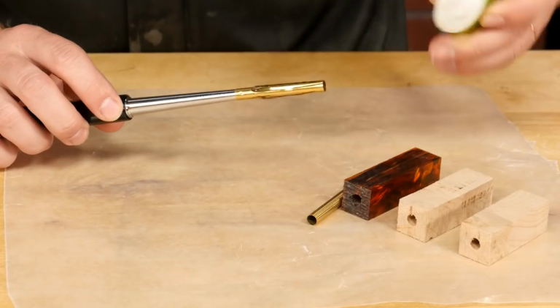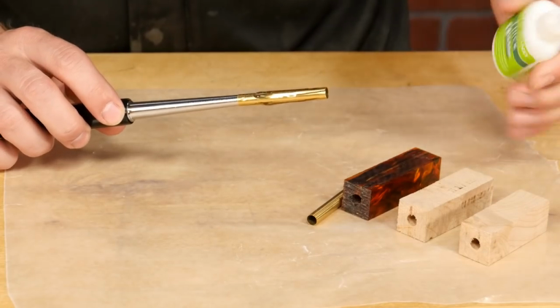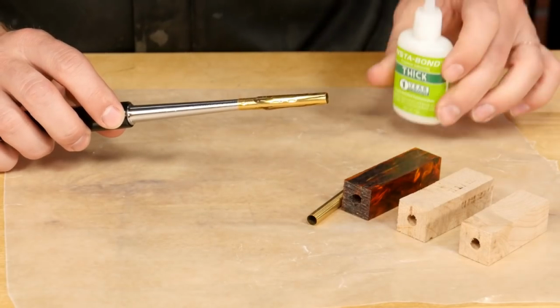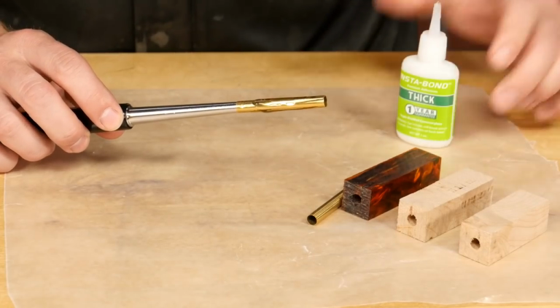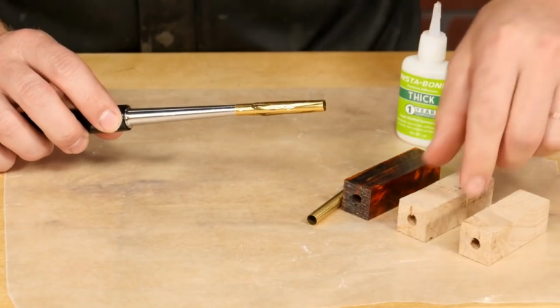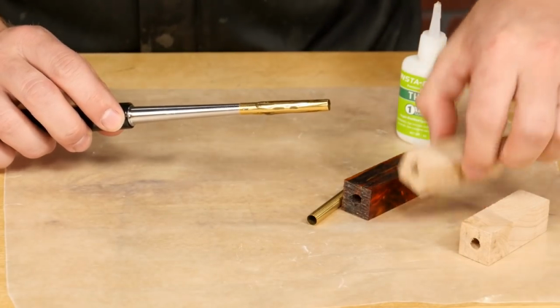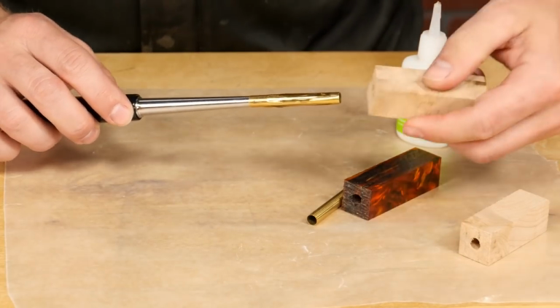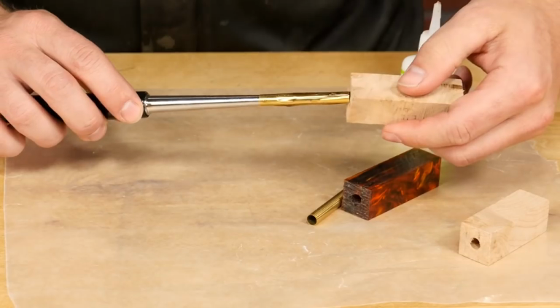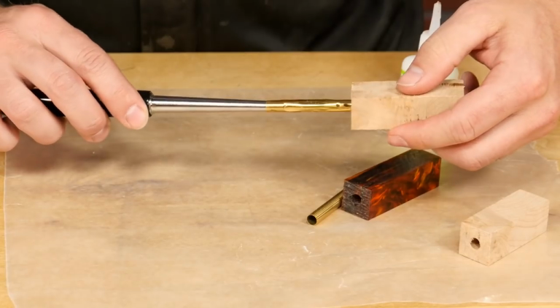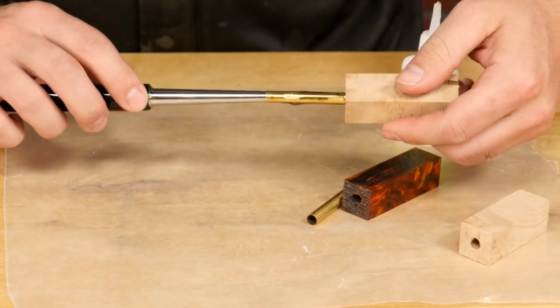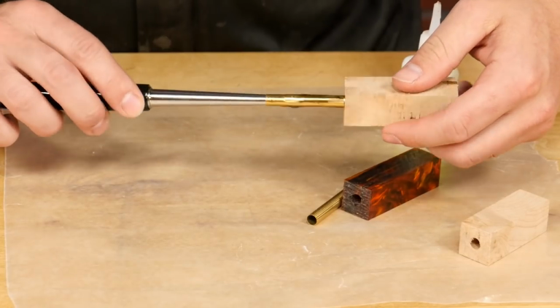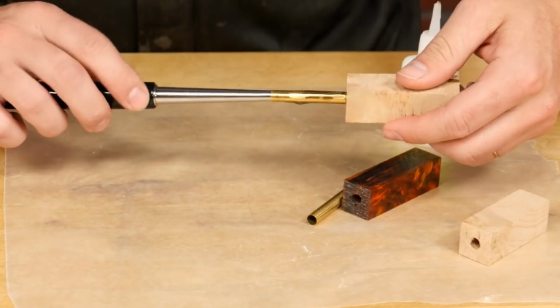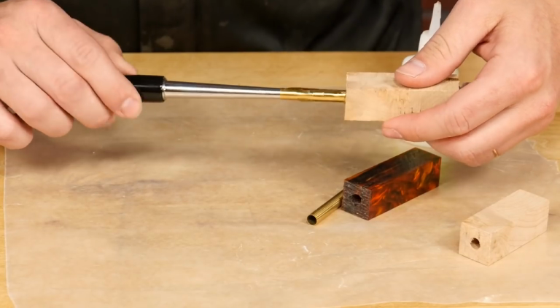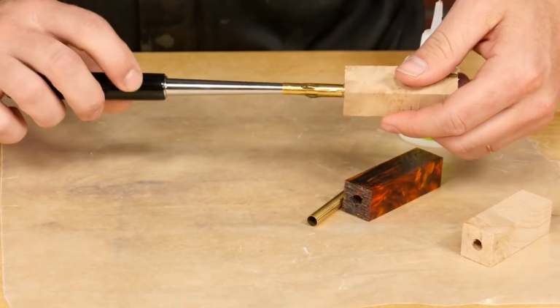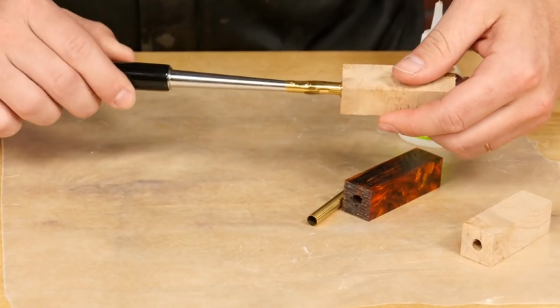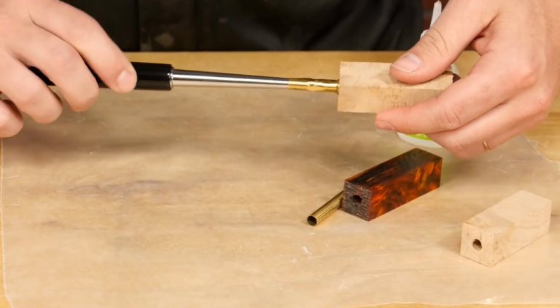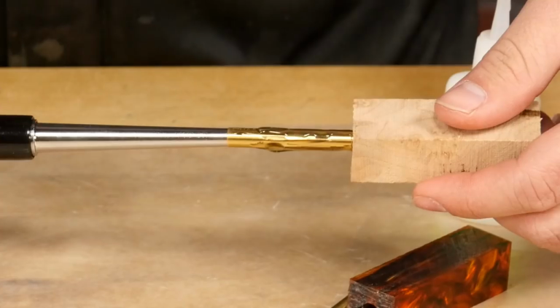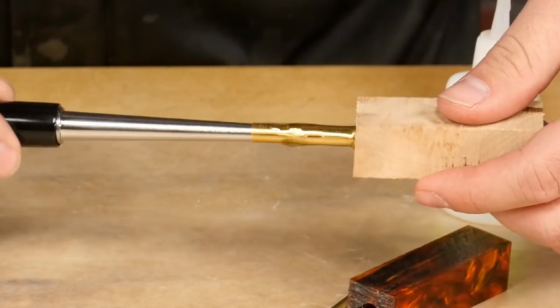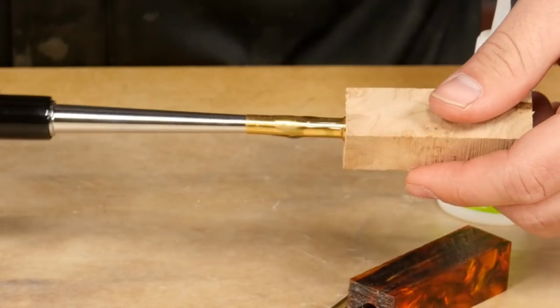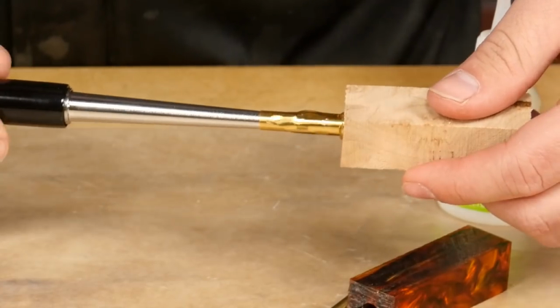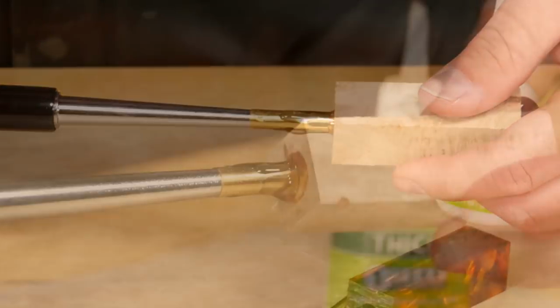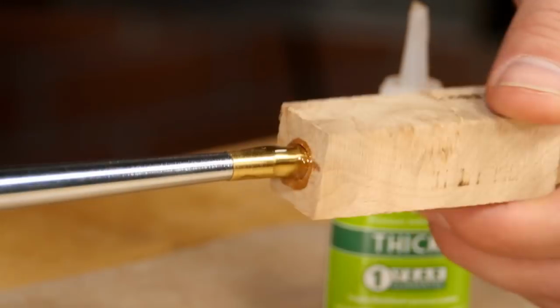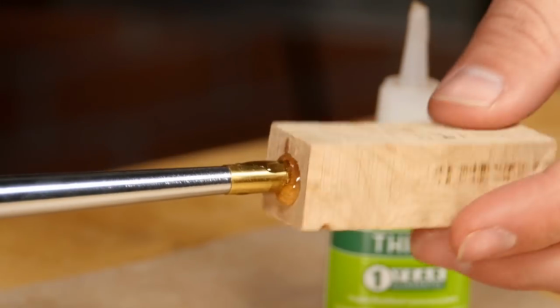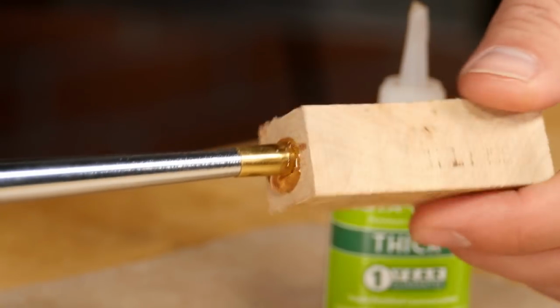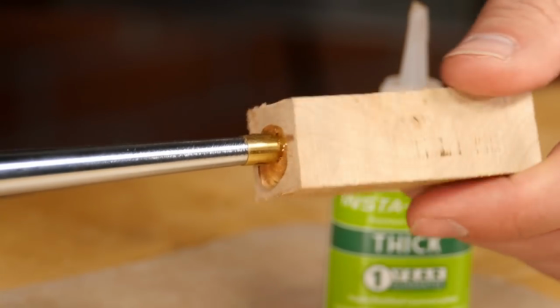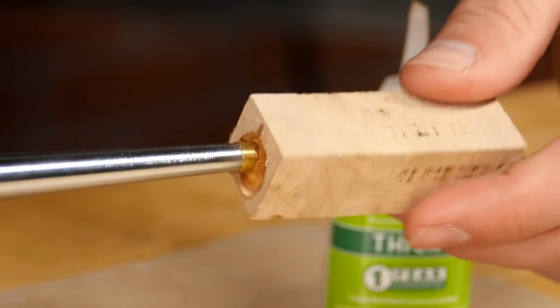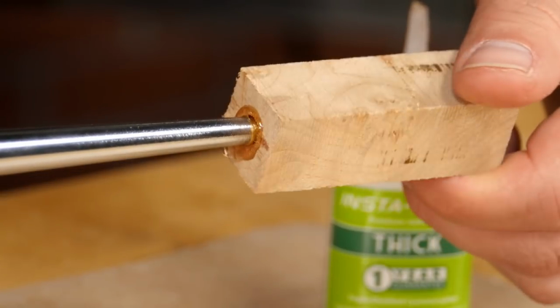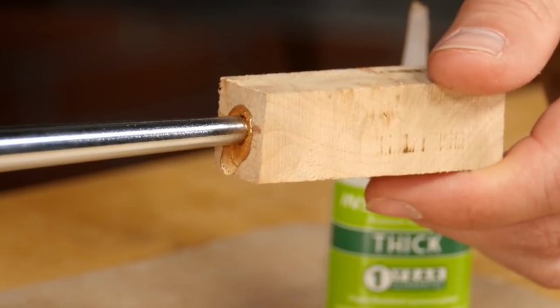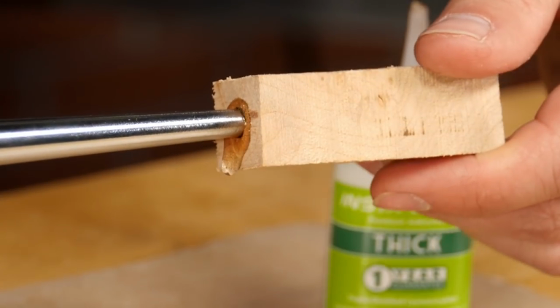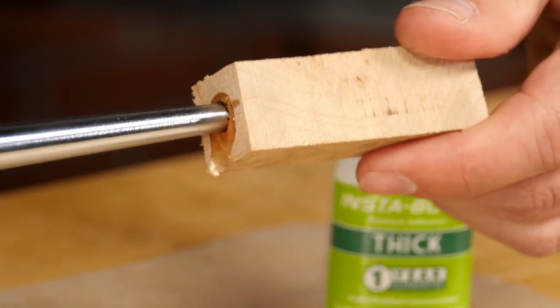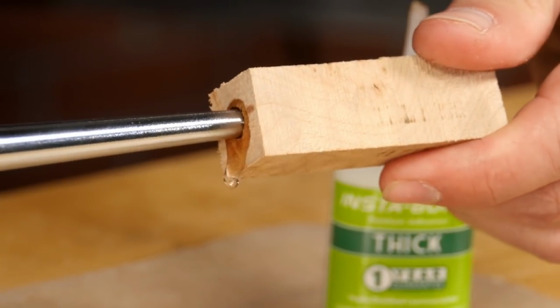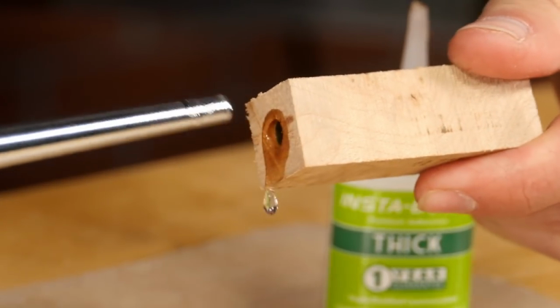With the tube still on the tool, insert the tube into your drill blank, twisting it as you go to spread the glue evenly. Once the tube is inserted just past the edge of the blank, gently rock it side to side to release its grip.